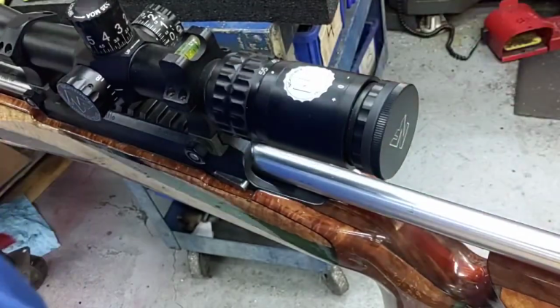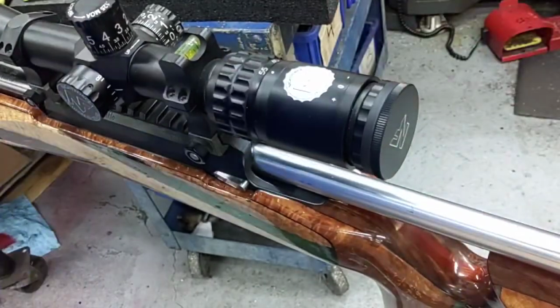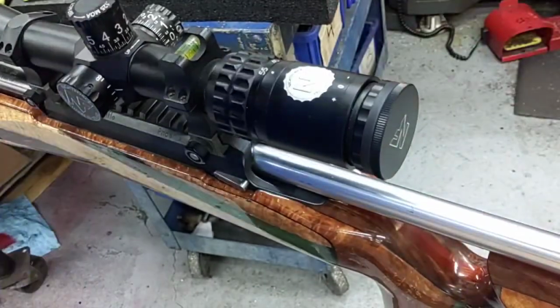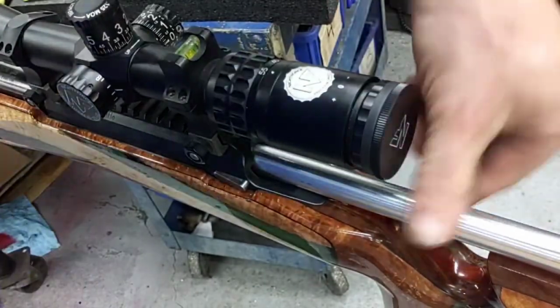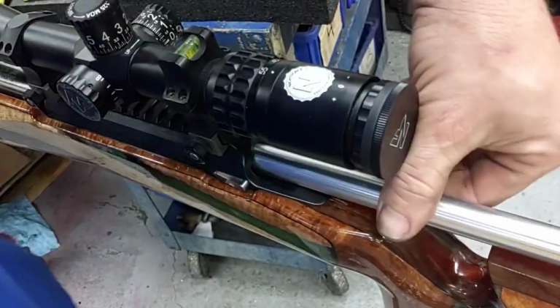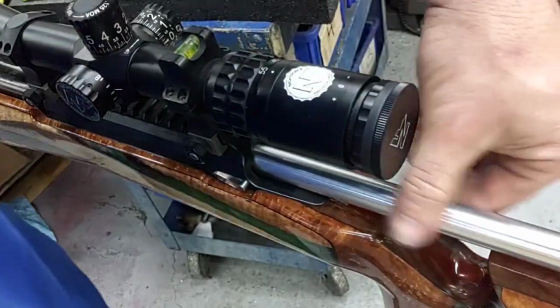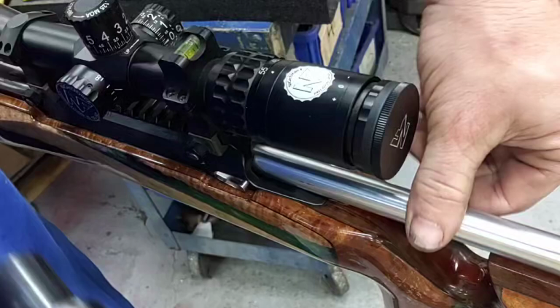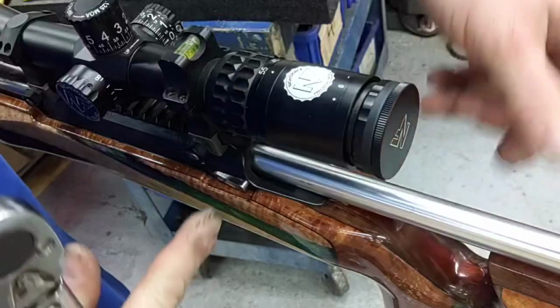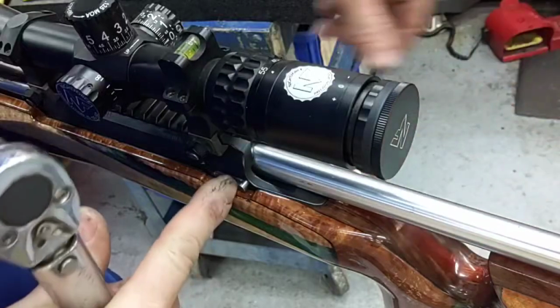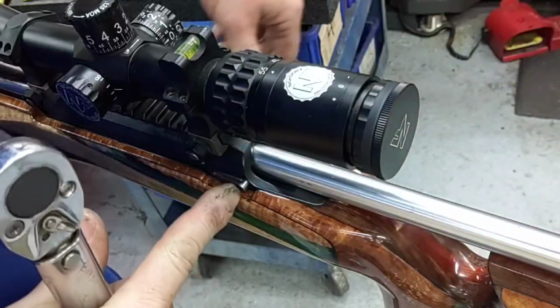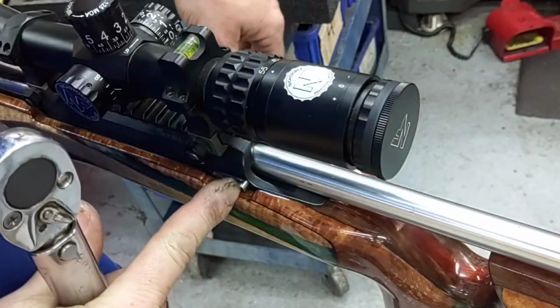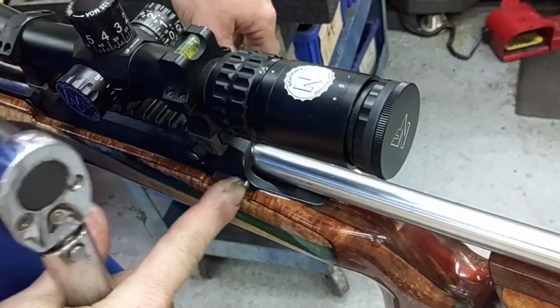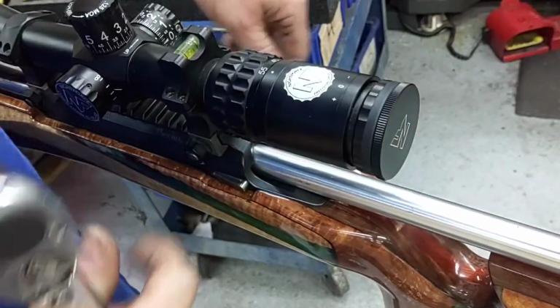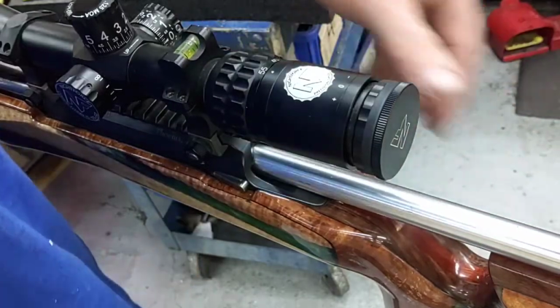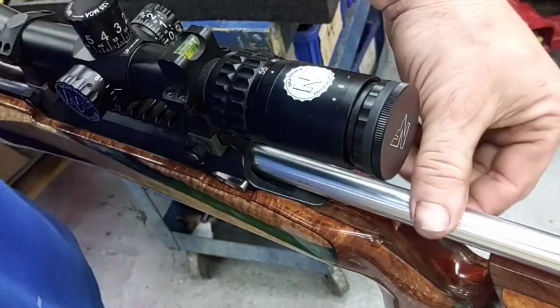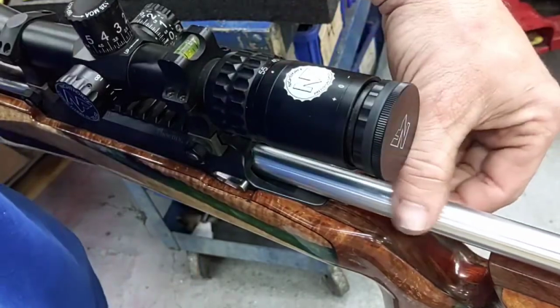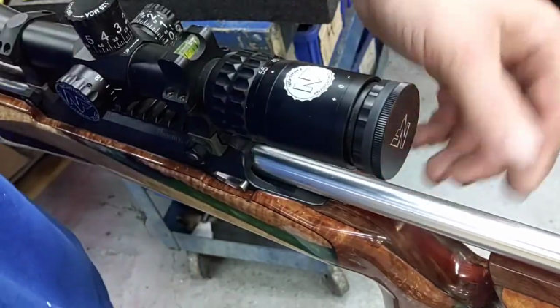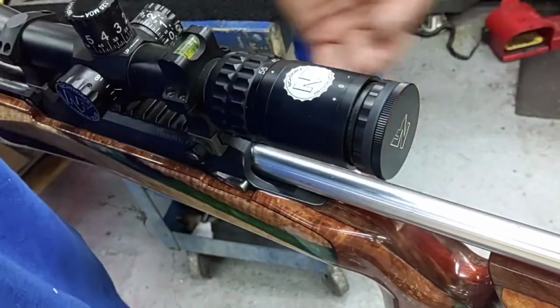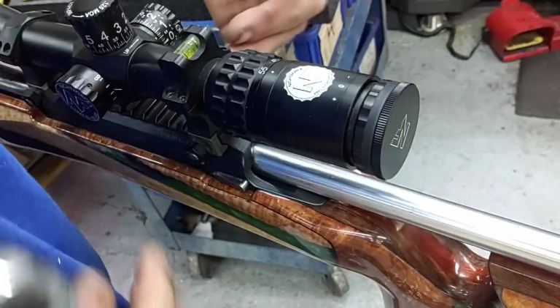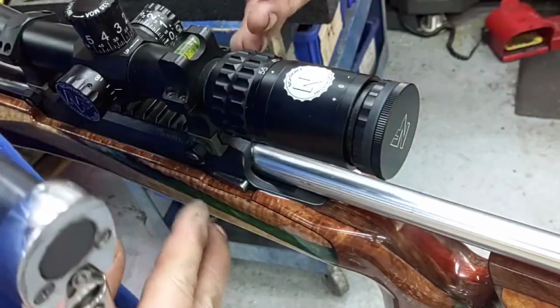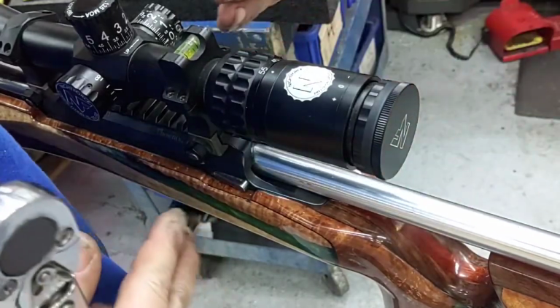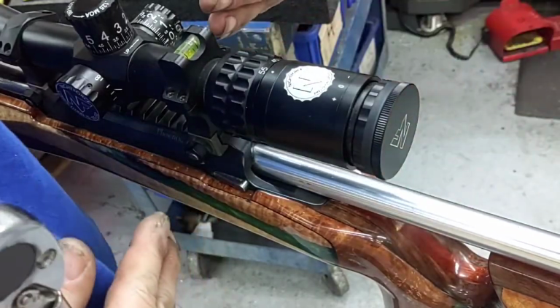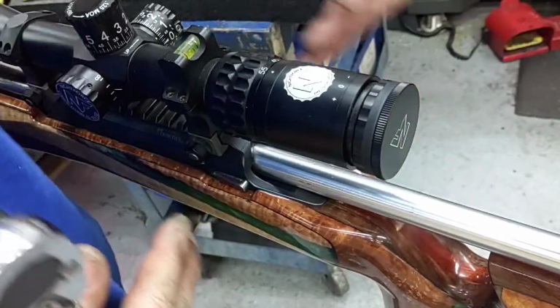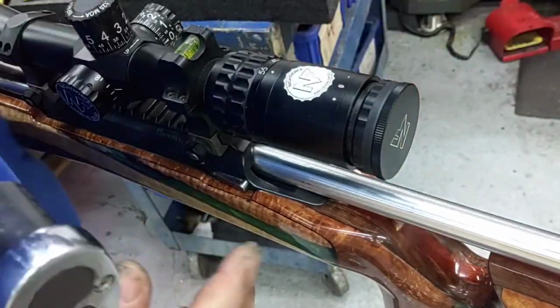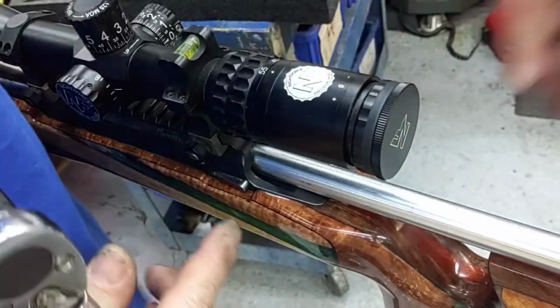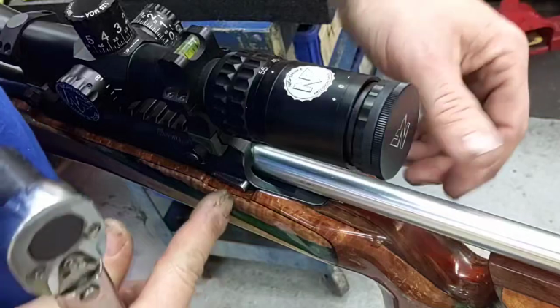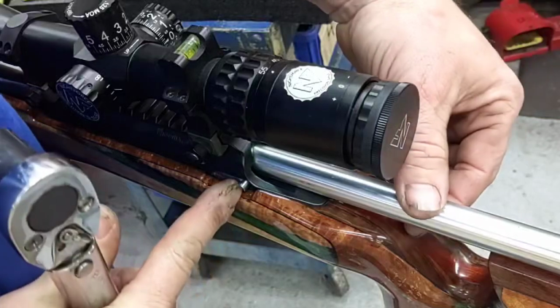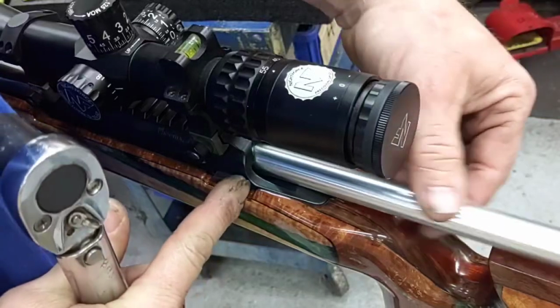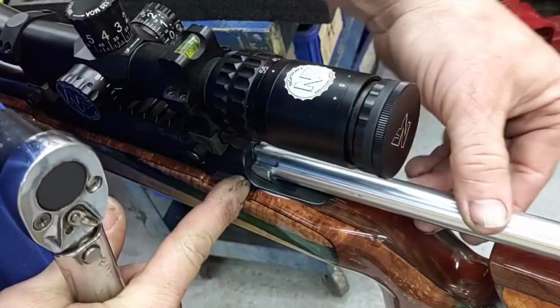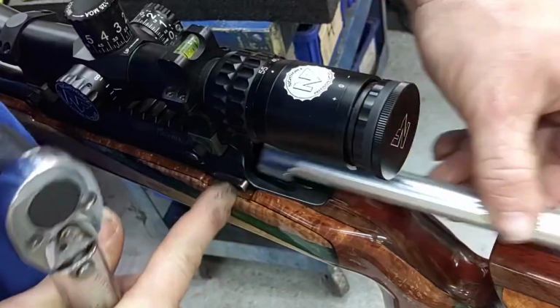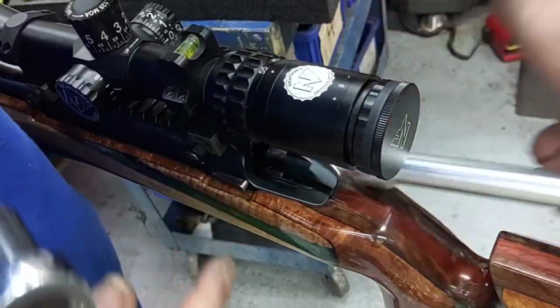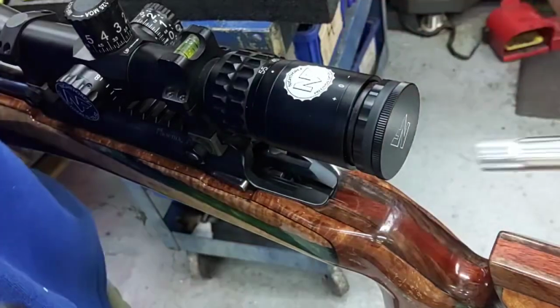Another thing I like — I don't like this coming out without hitting the bolt release, because I've picked up guns before and then this falls on the ground. So I like to be able to pull that out cleanly.